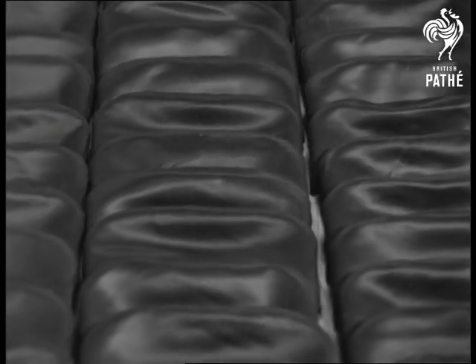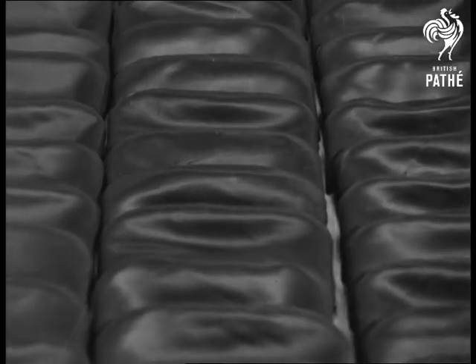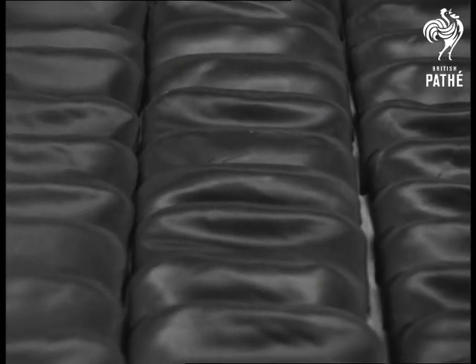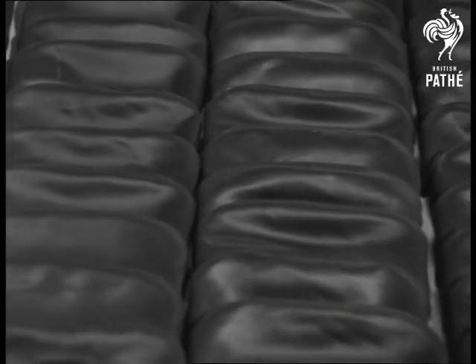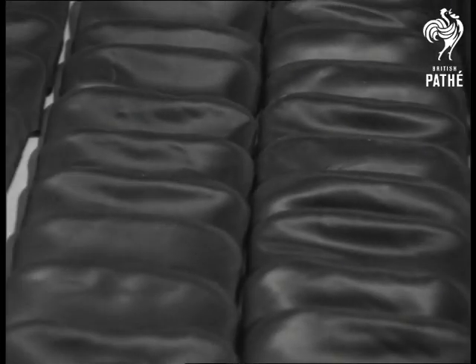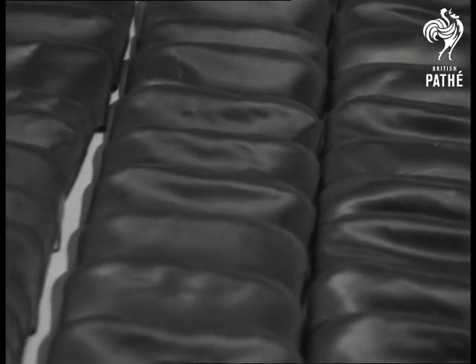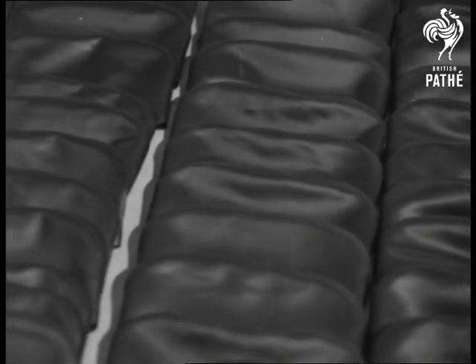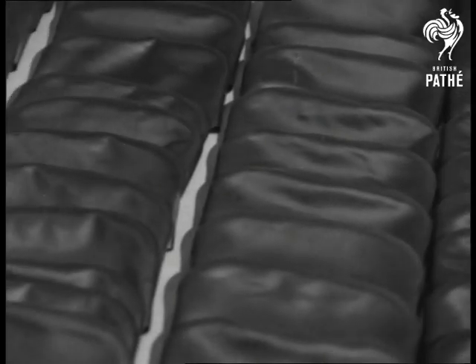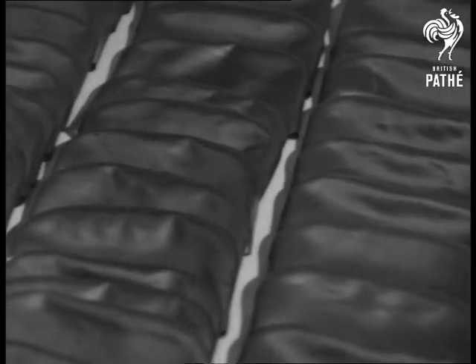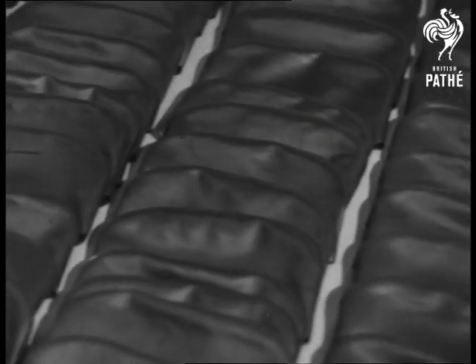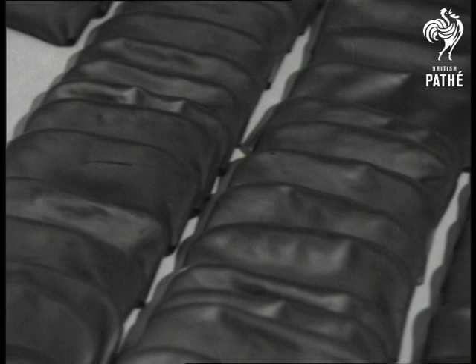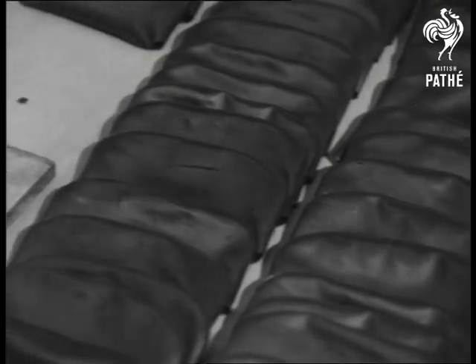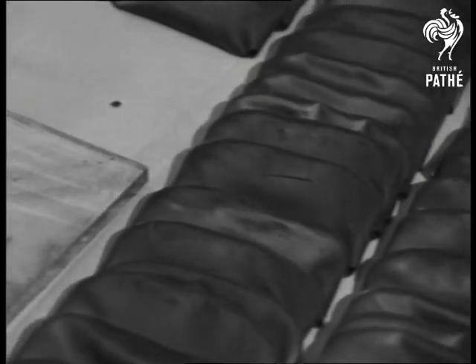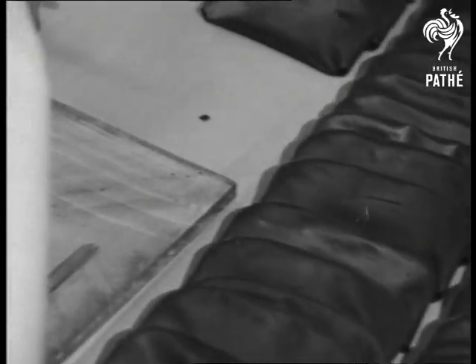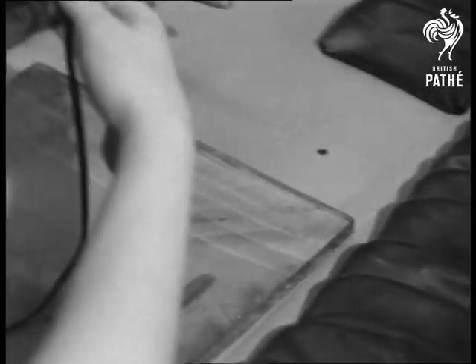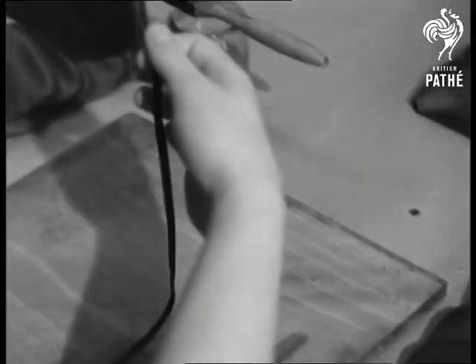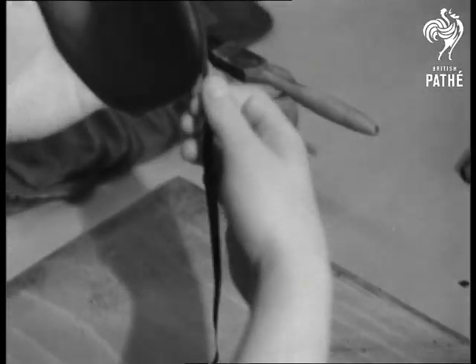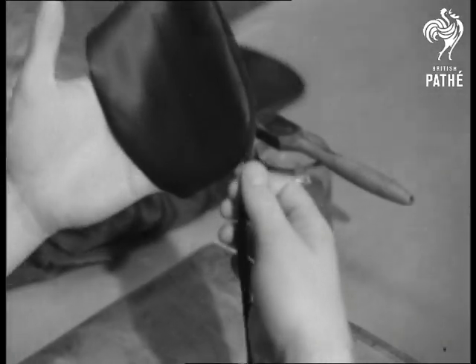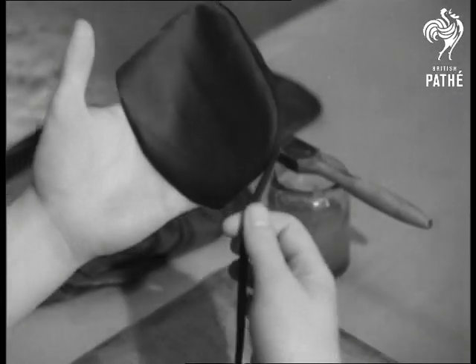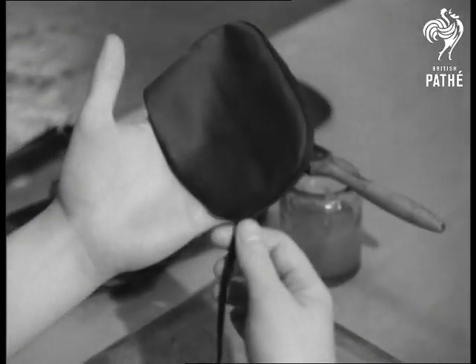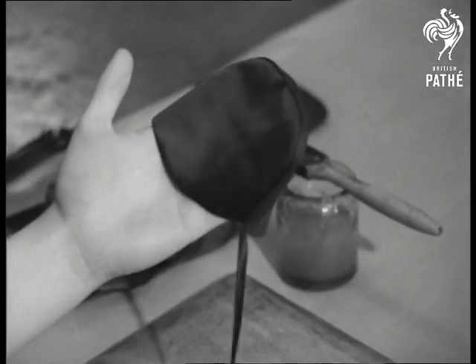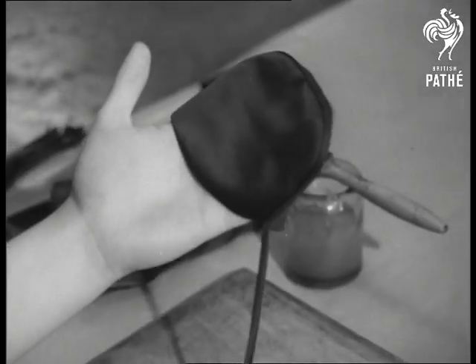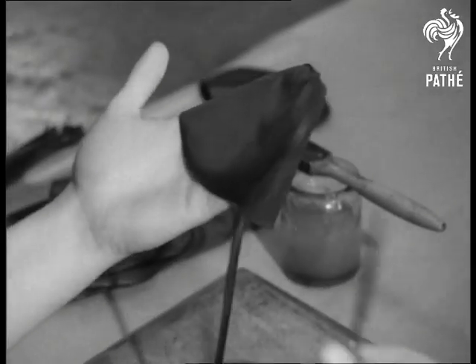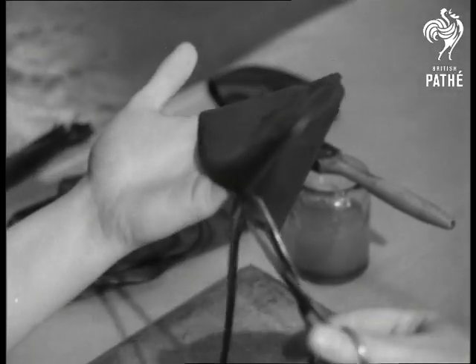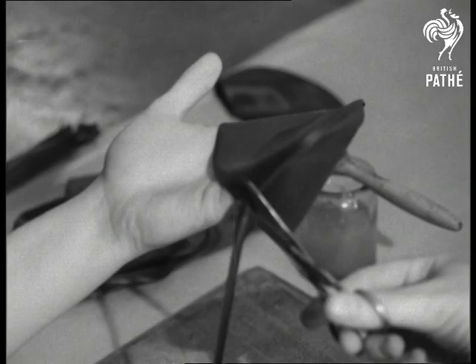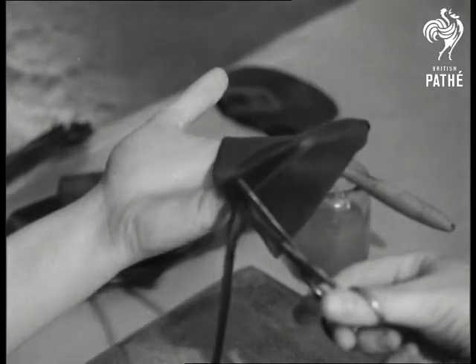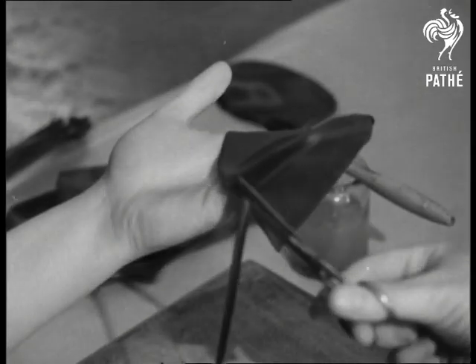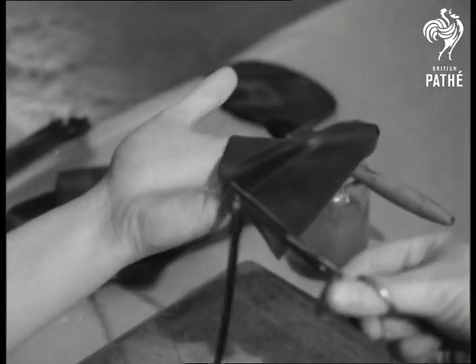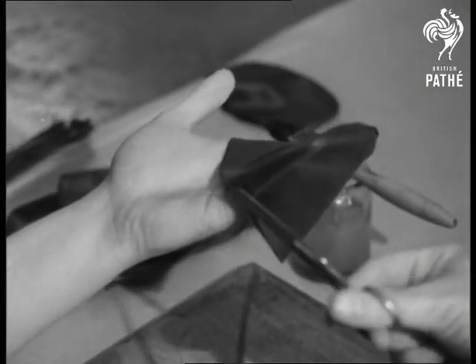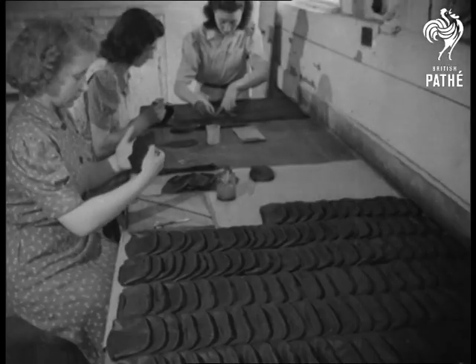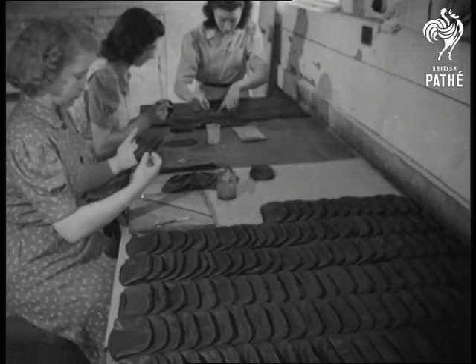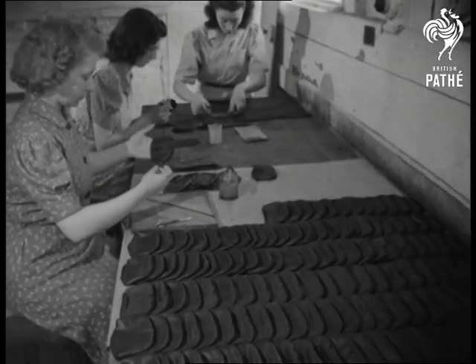Deft feminine fingers put the finishing touches to the pouches, welding the edges. A prospering industry in the old mill that never closed.